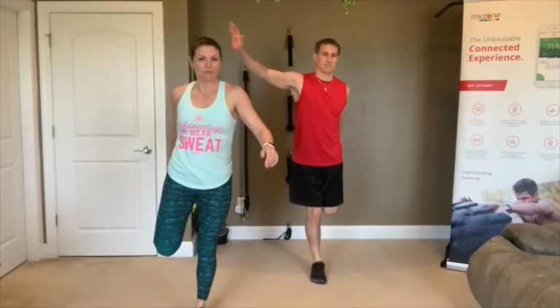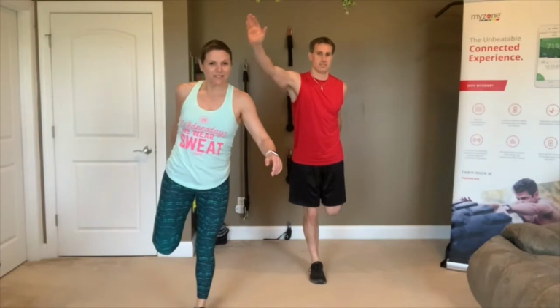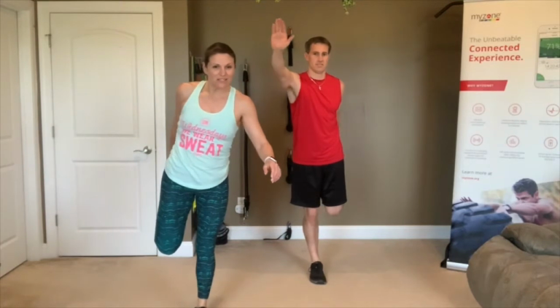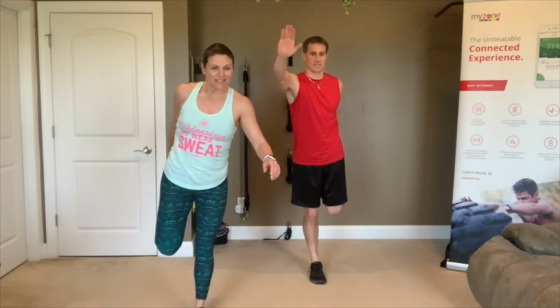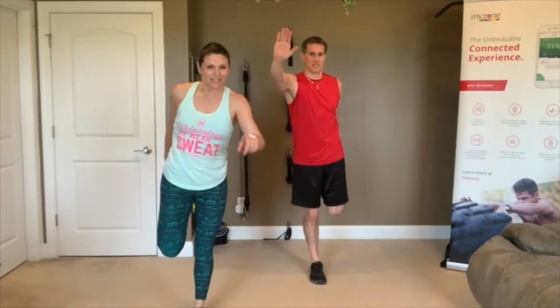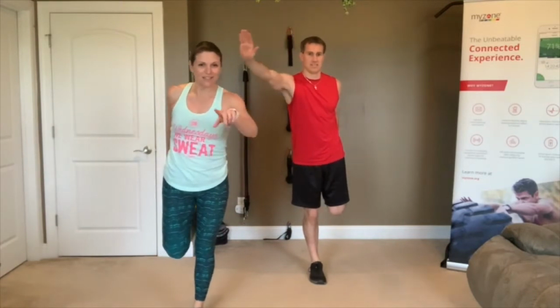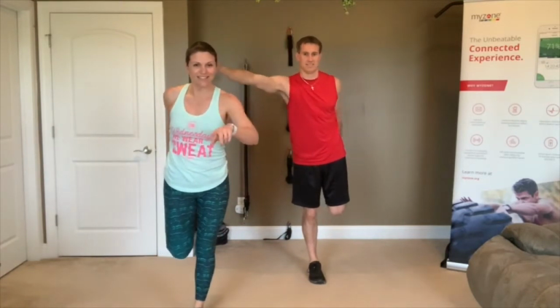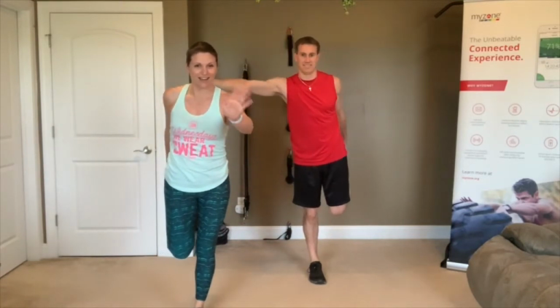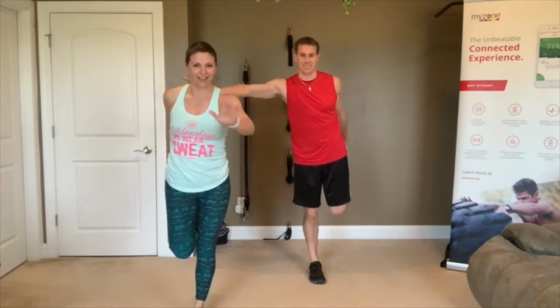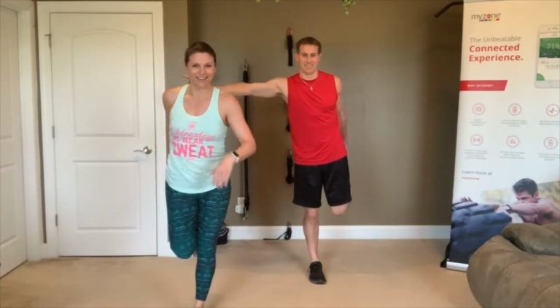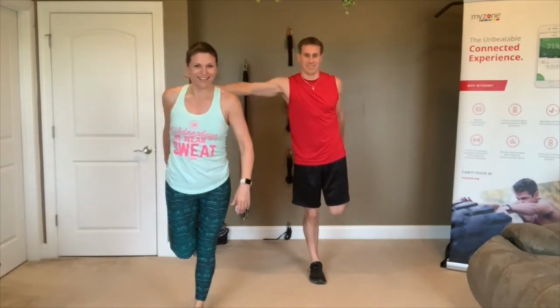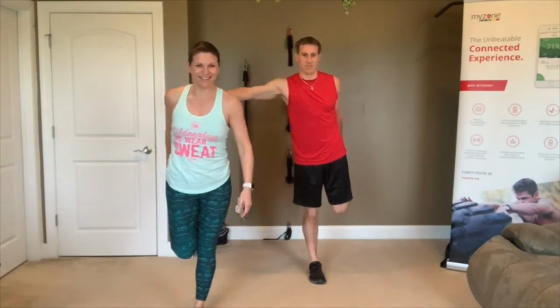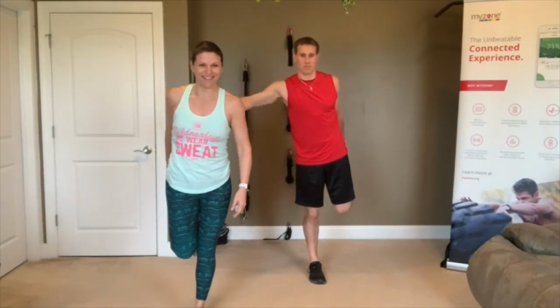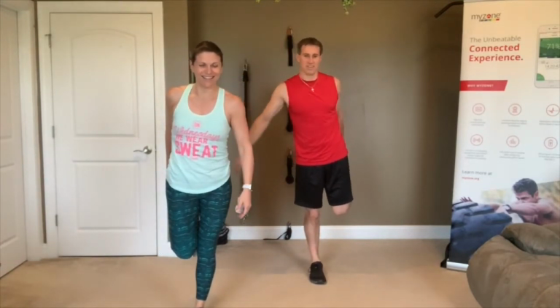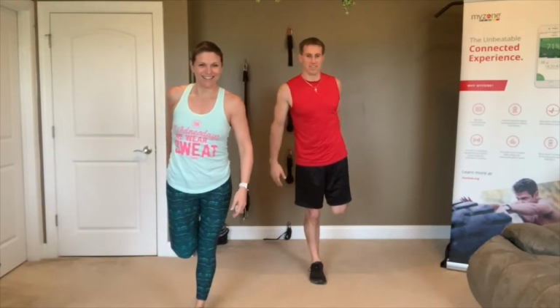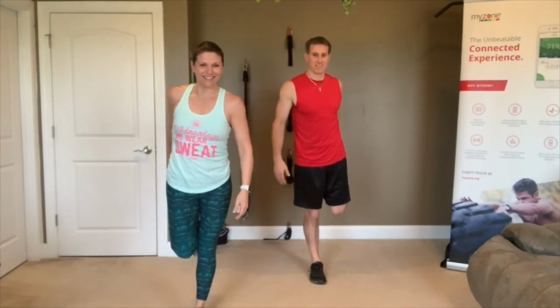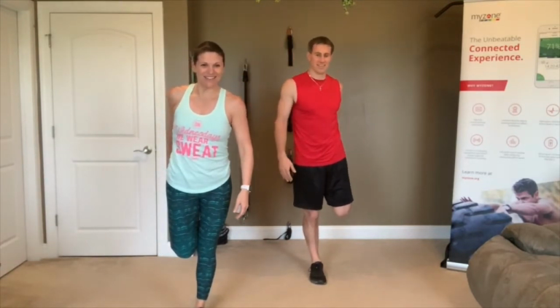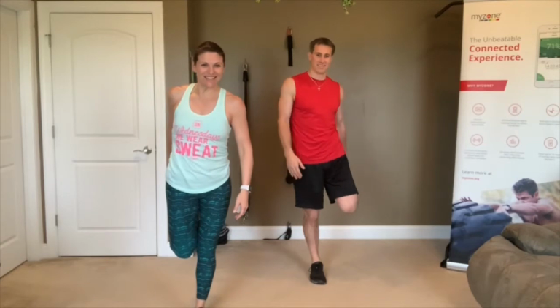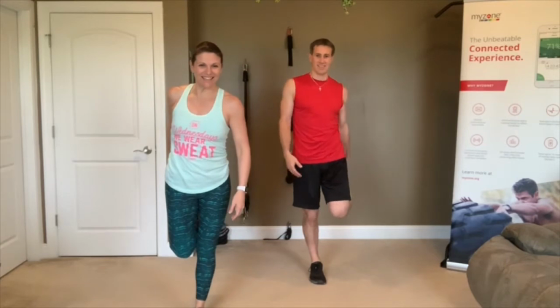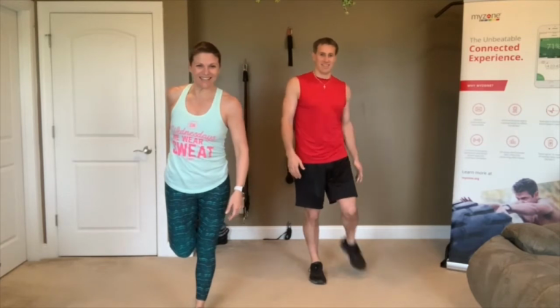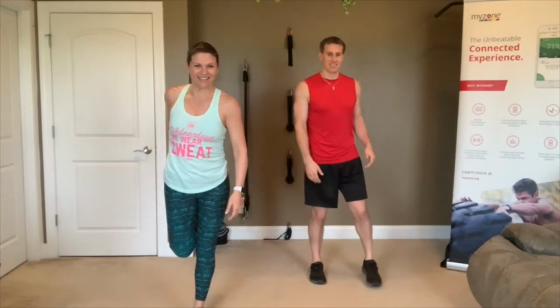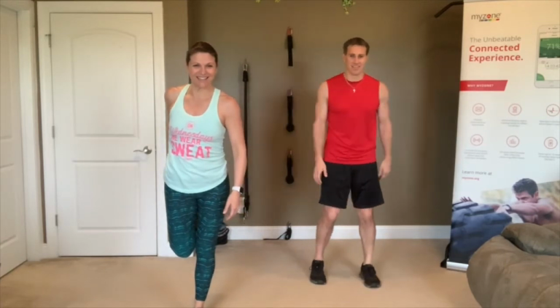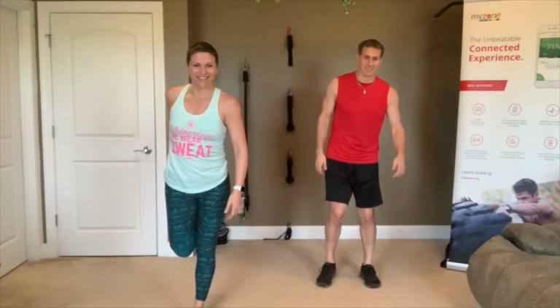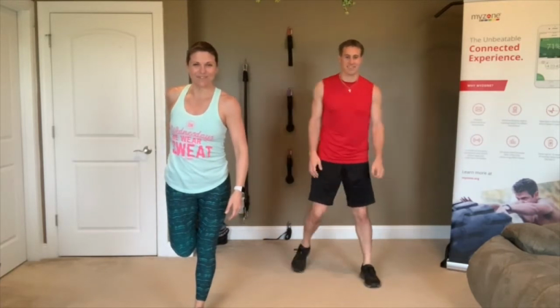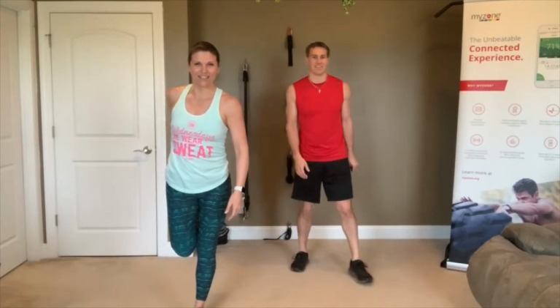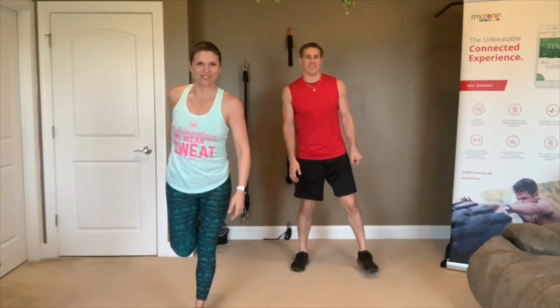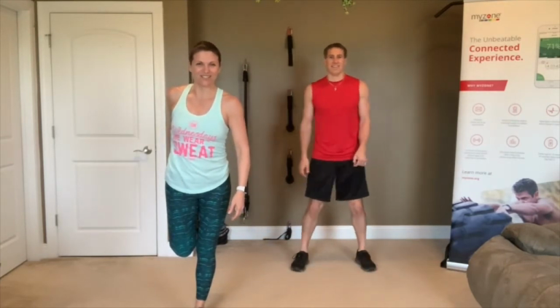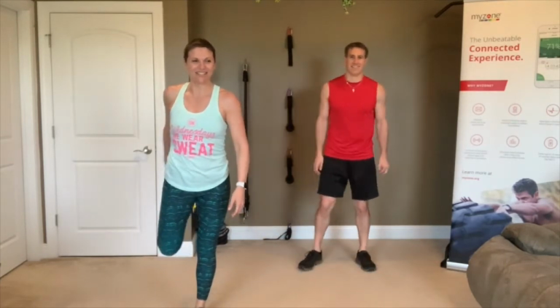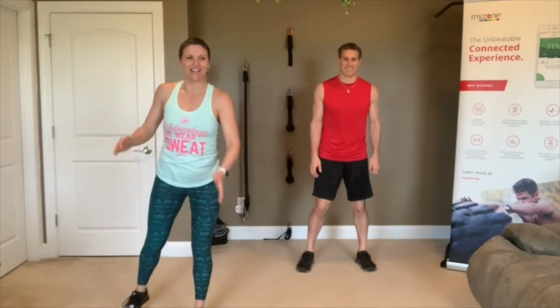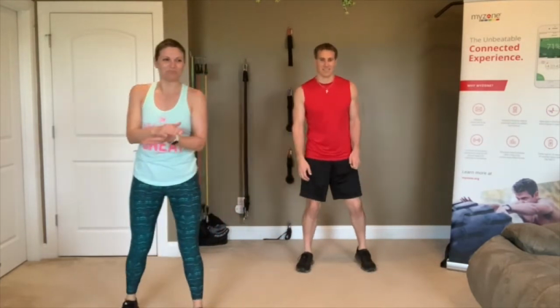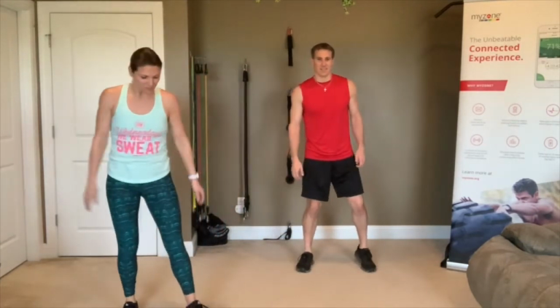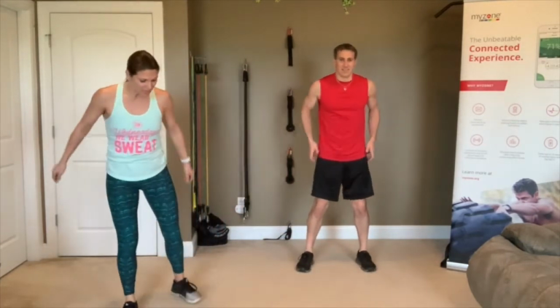Somebody's little one is in there — love it when the little ones join us! Awesome.